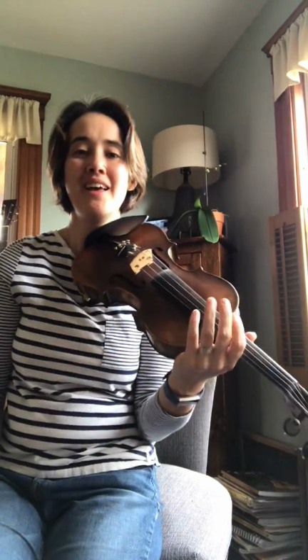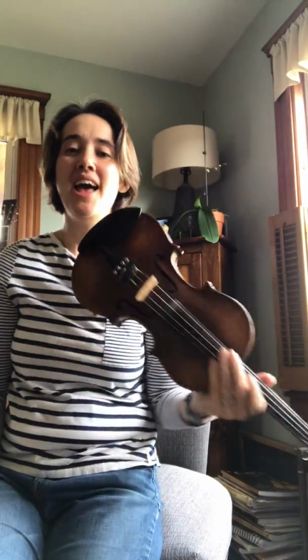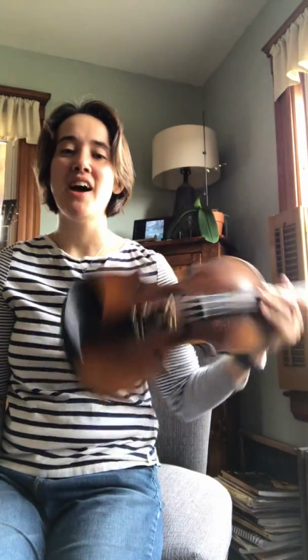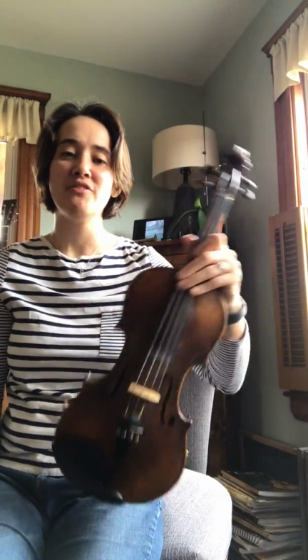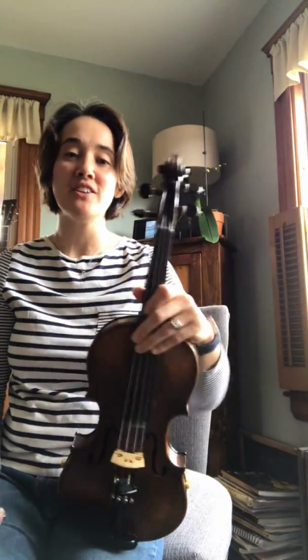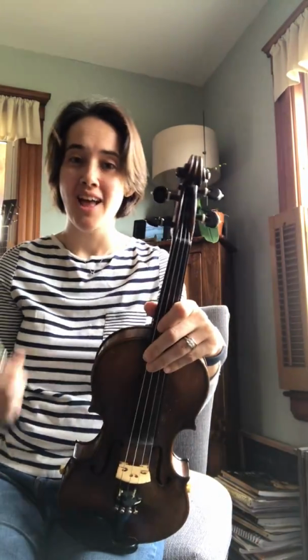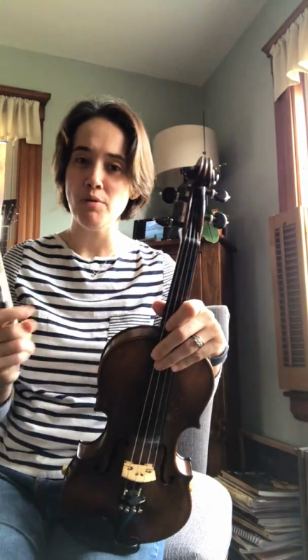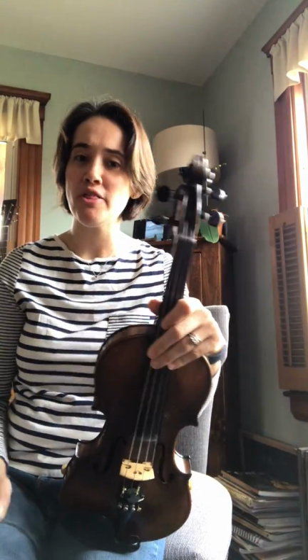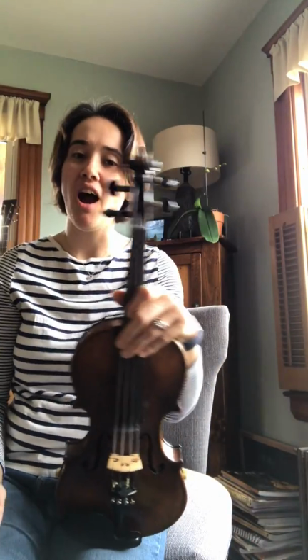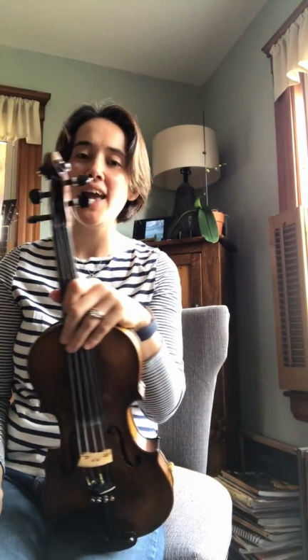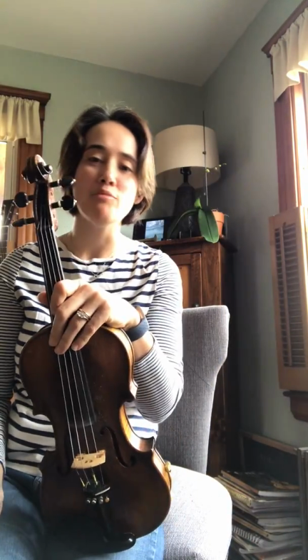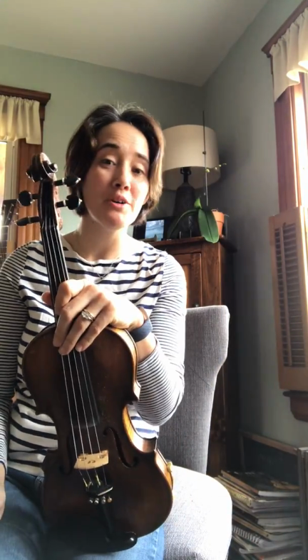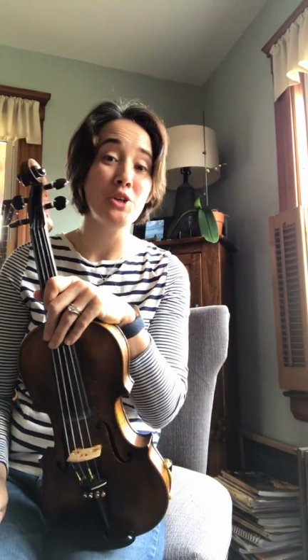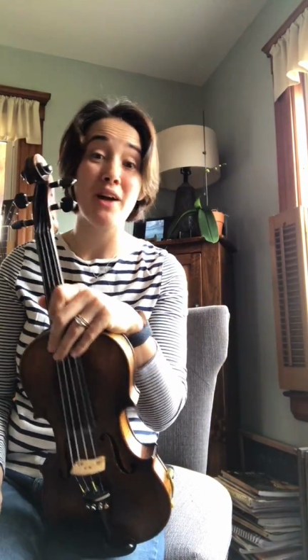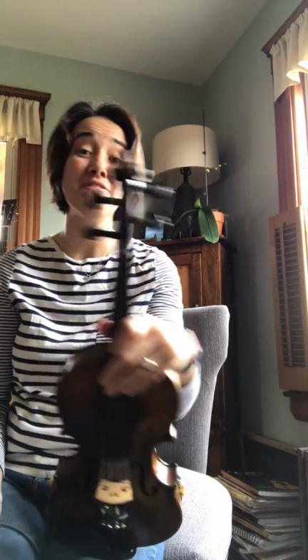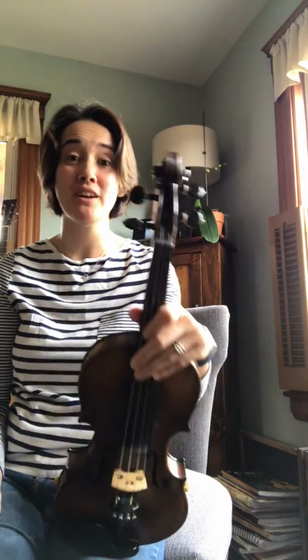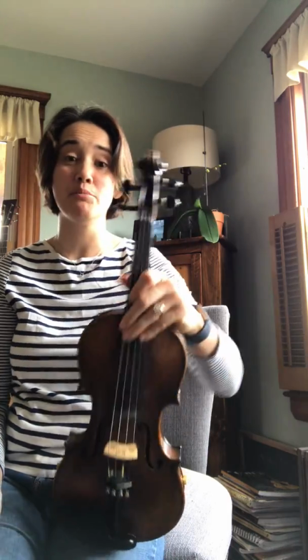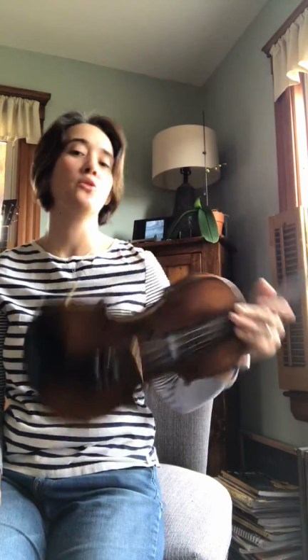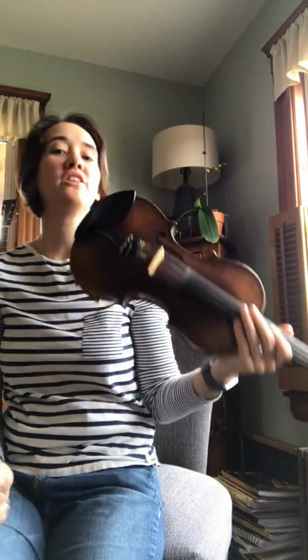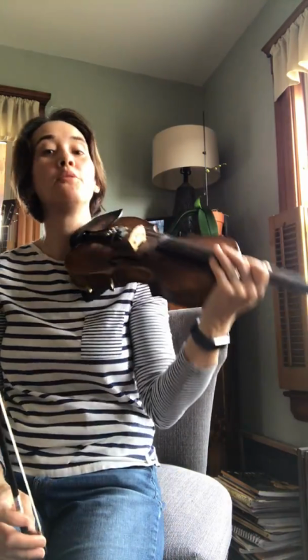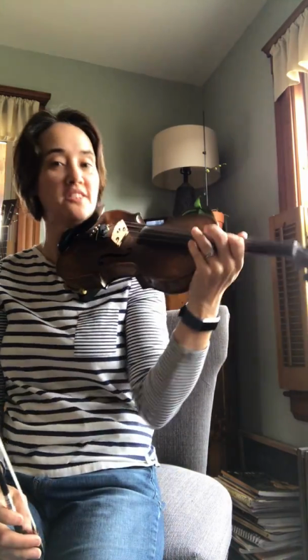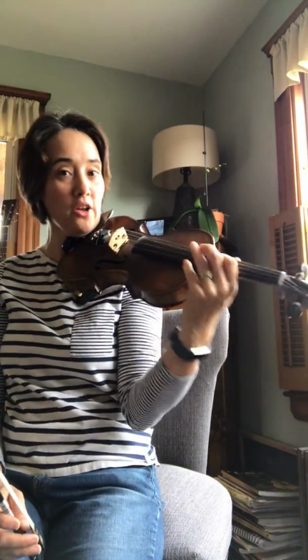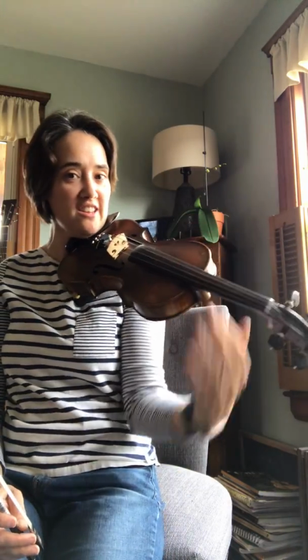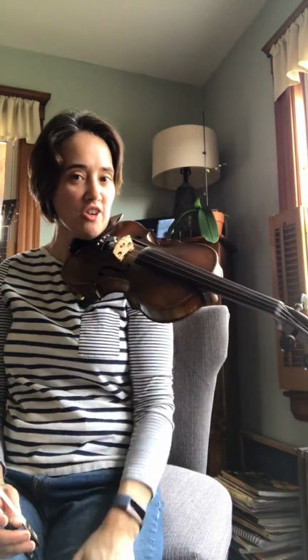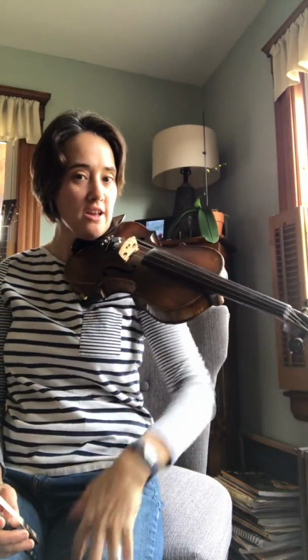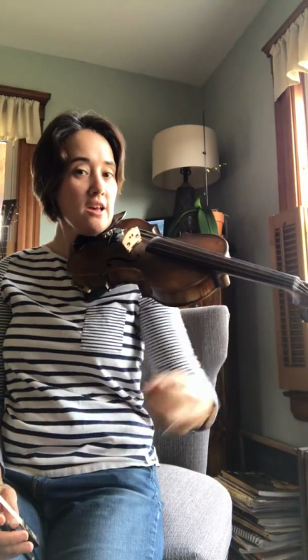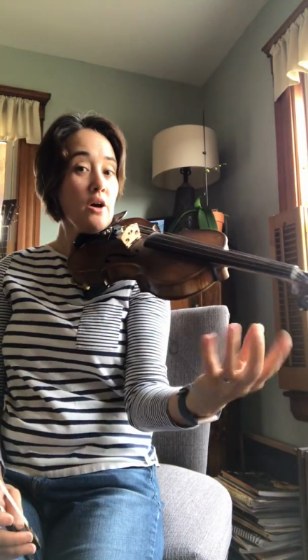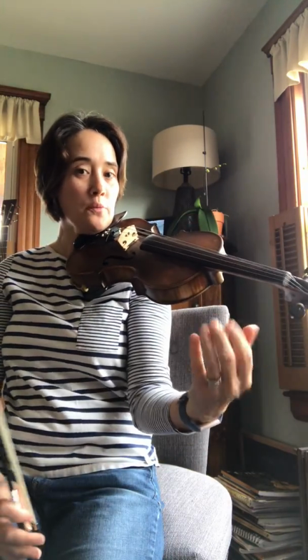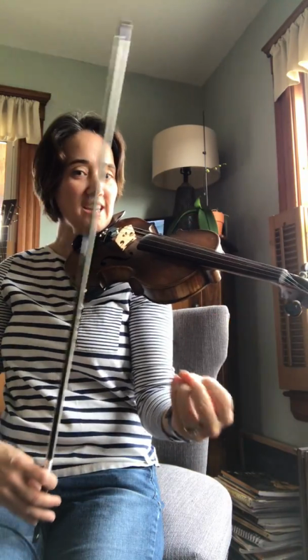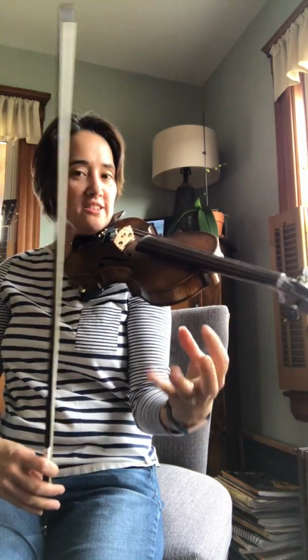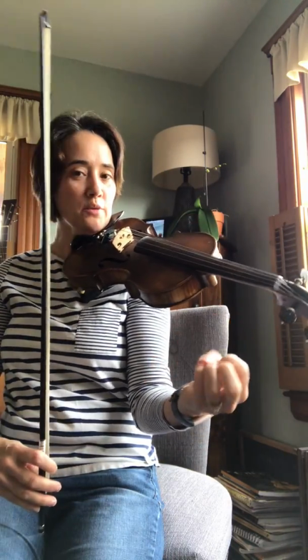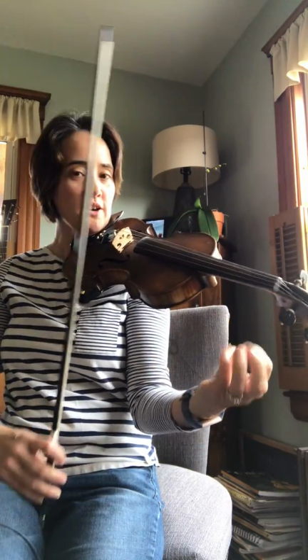Hey violins and violas! Happy birthday! I am going to shout out the finger numbers for you this time. So we start on the D string. Open D. So here we go.